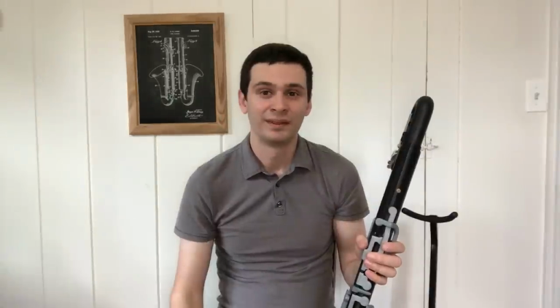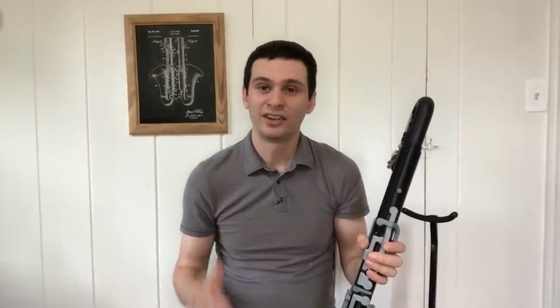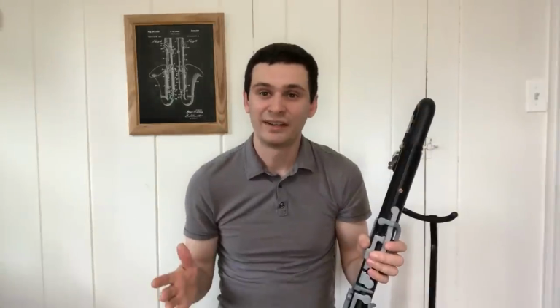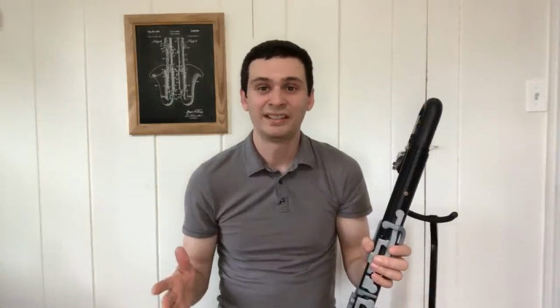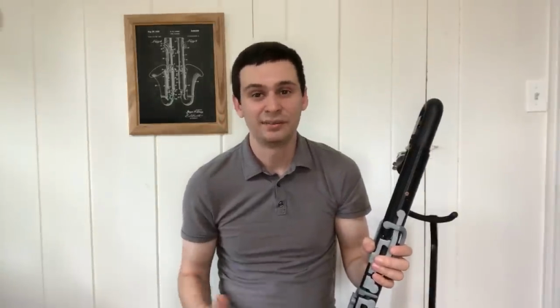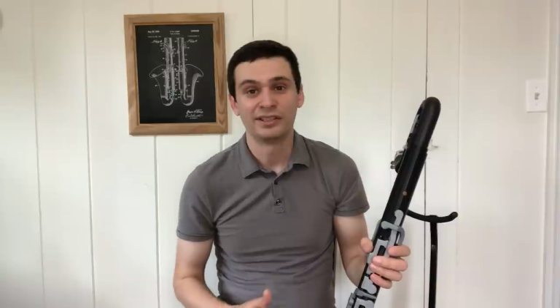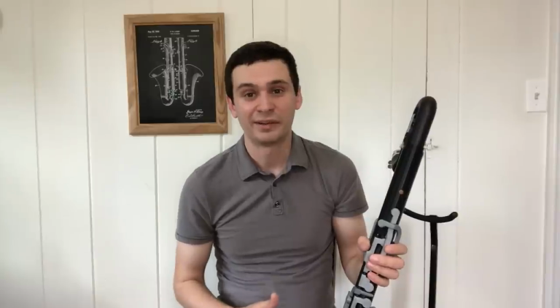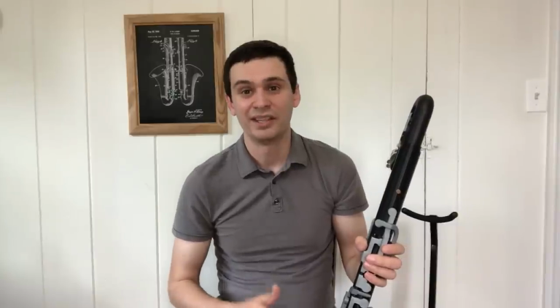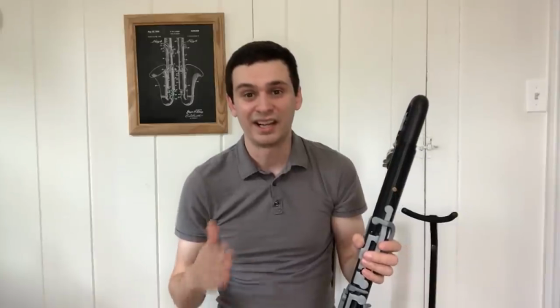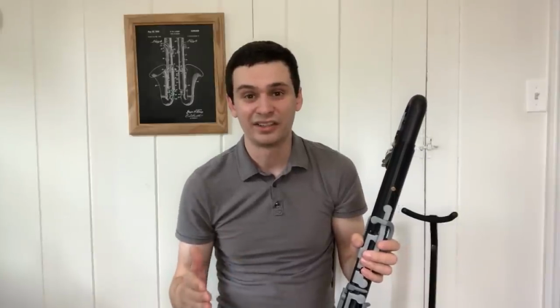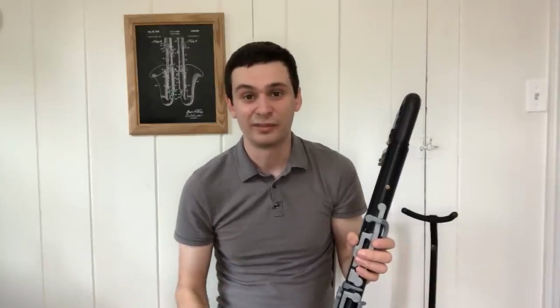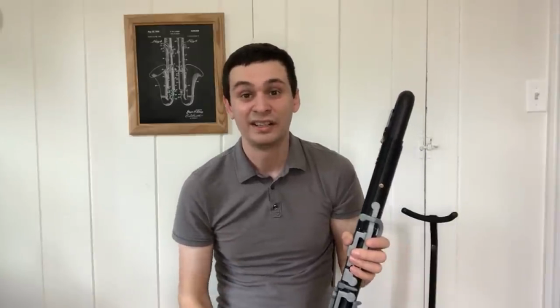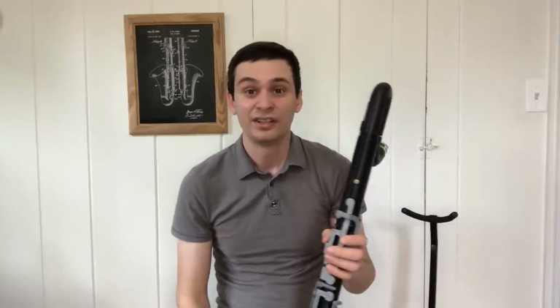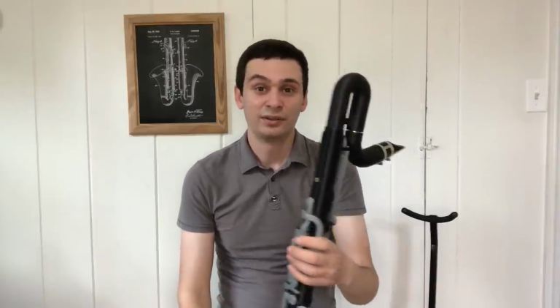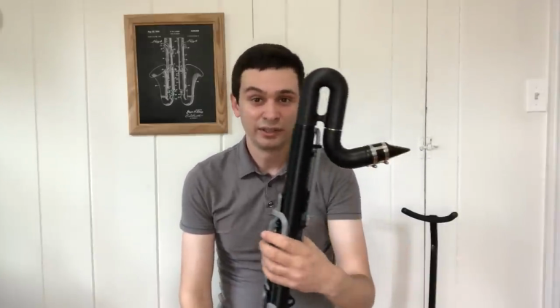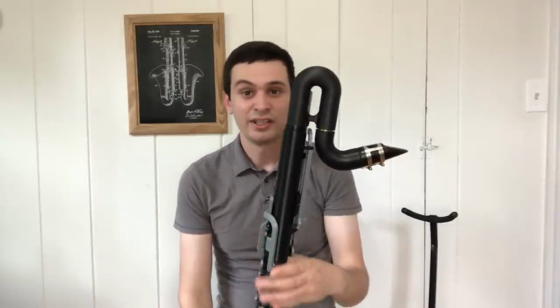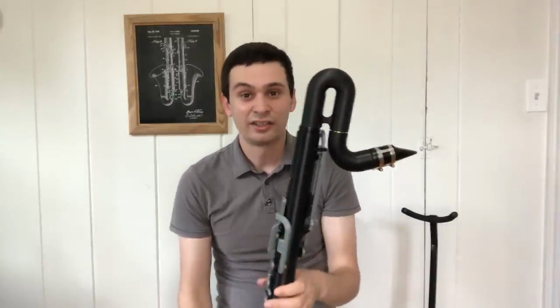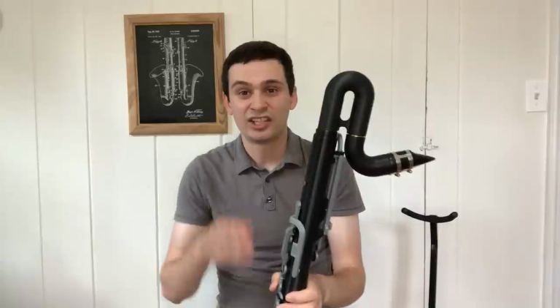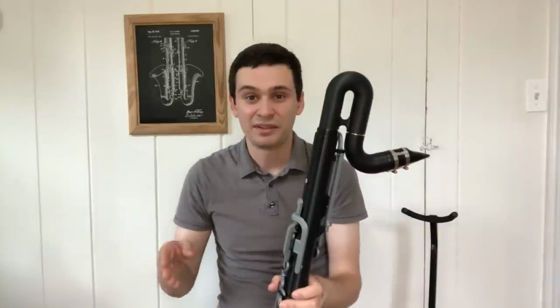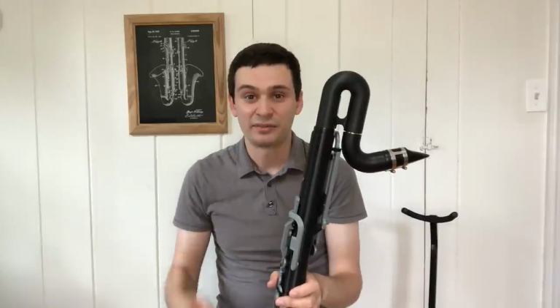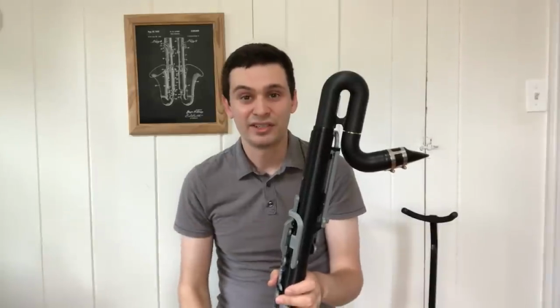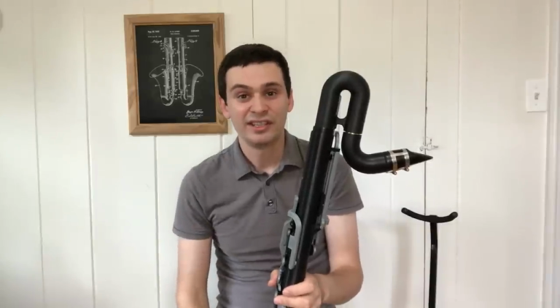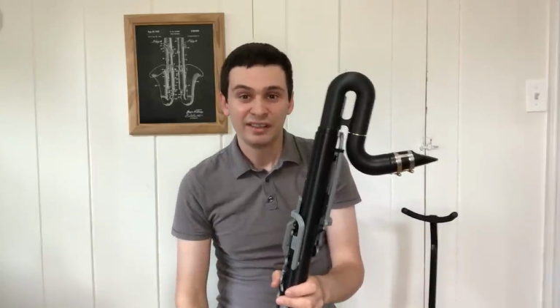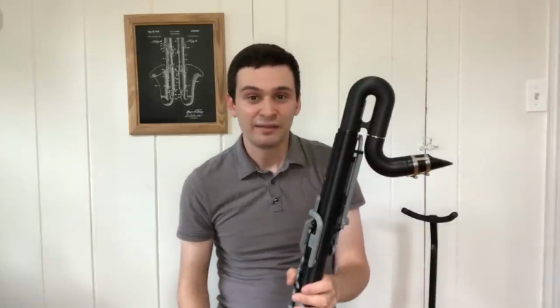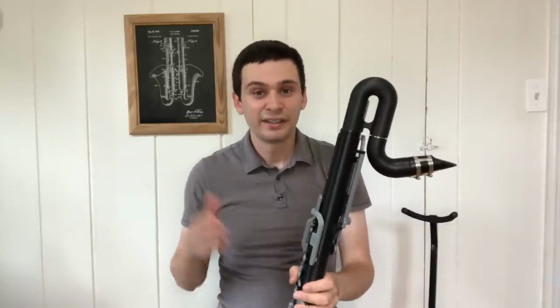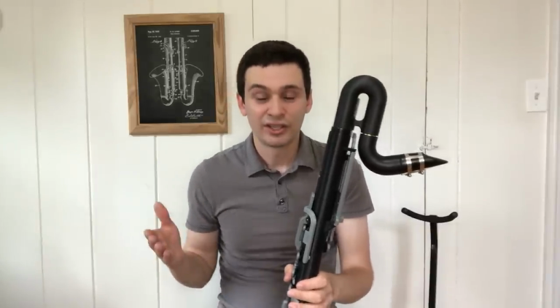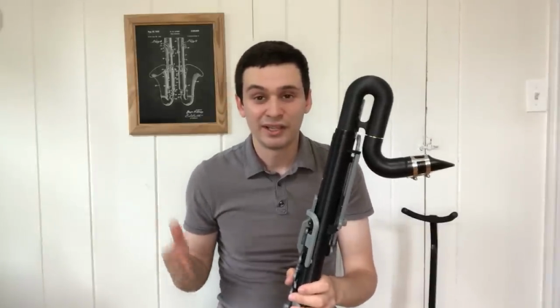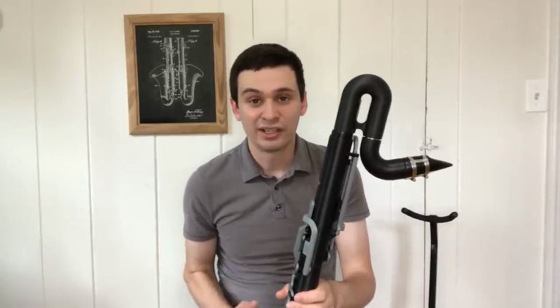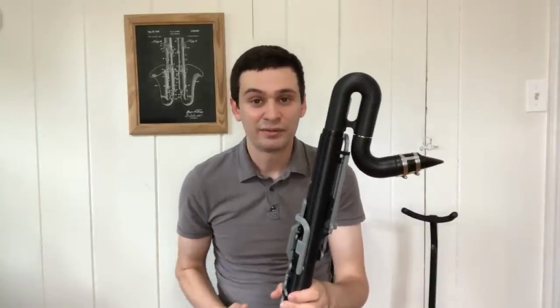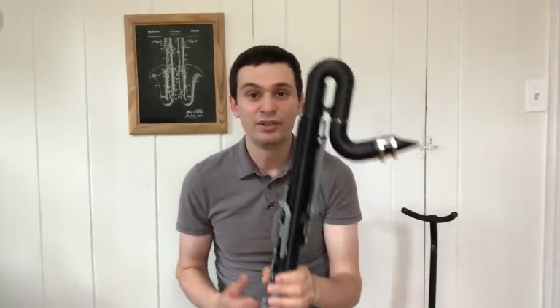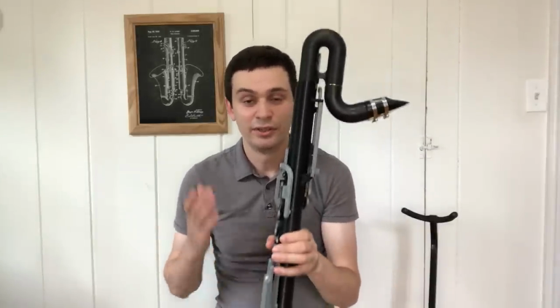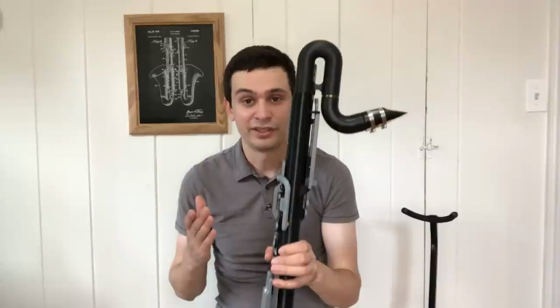To start off, I'd like to take a moment to talk about the design of this instrument. Looking generally at the shape of the instrument, you can see that it vaguely looks like a bass clarinet with a few notable differences.